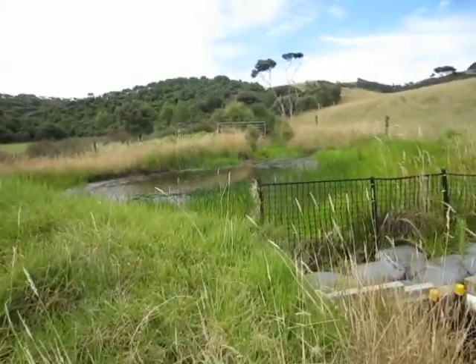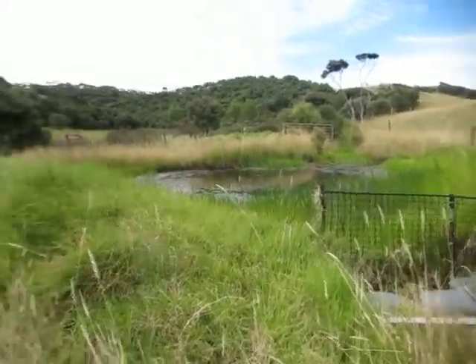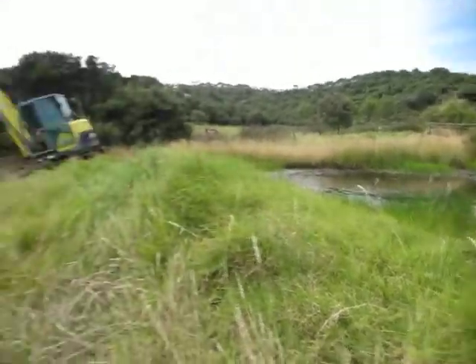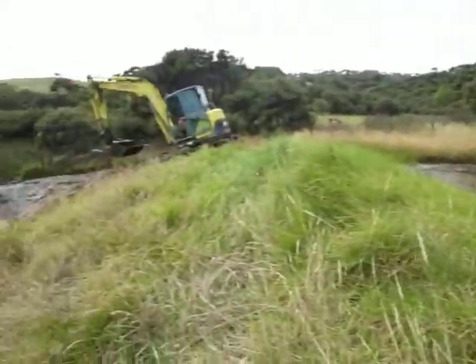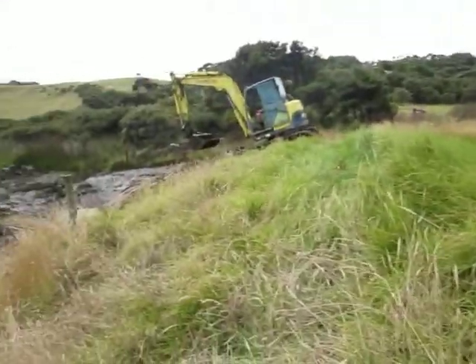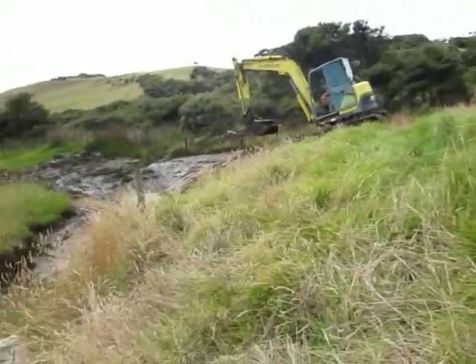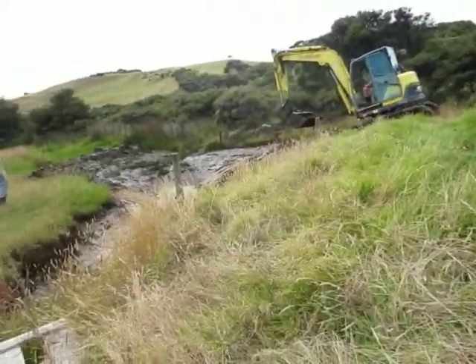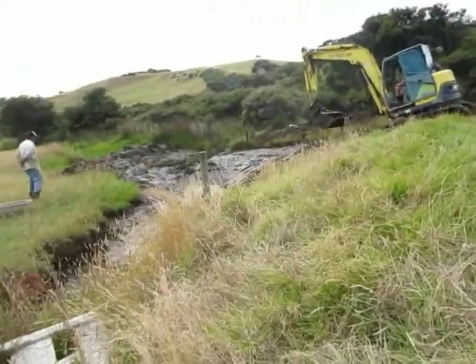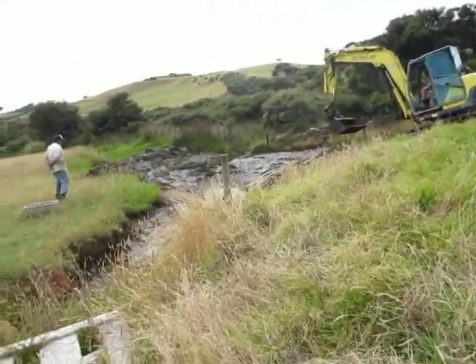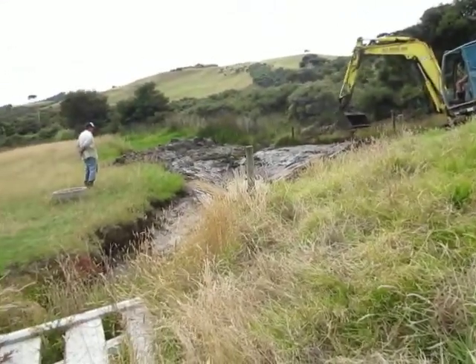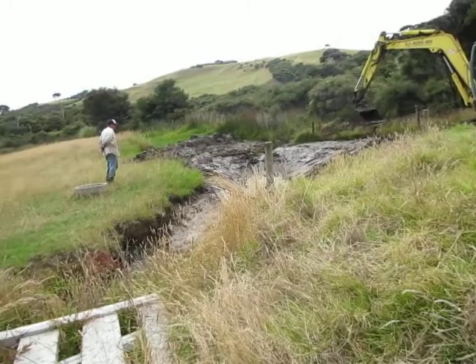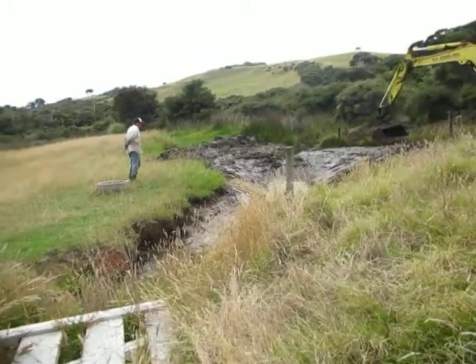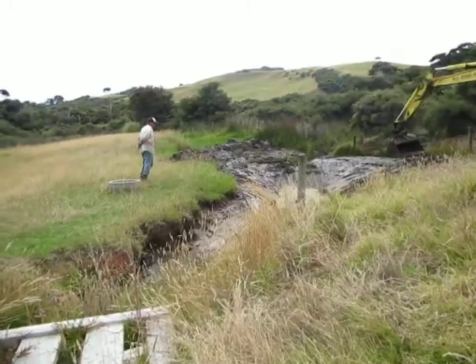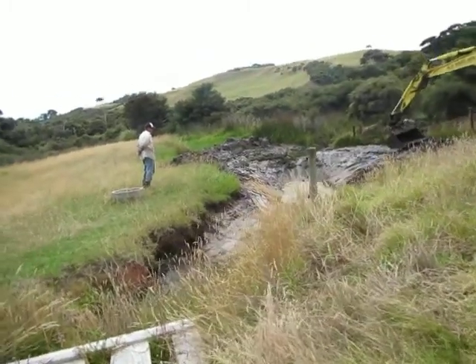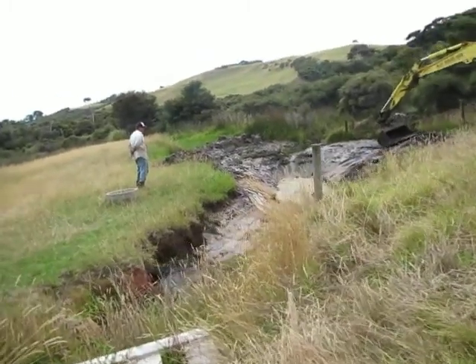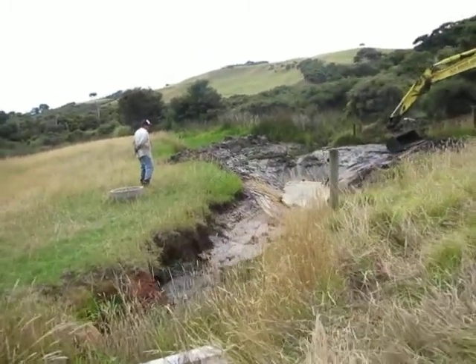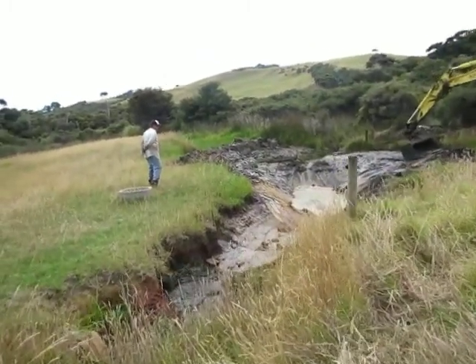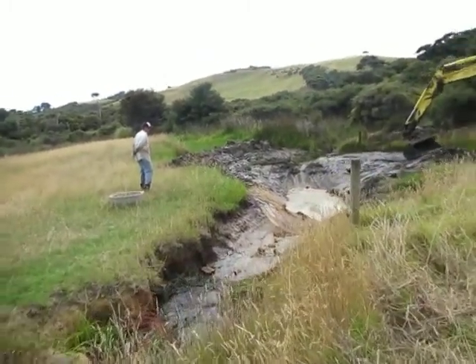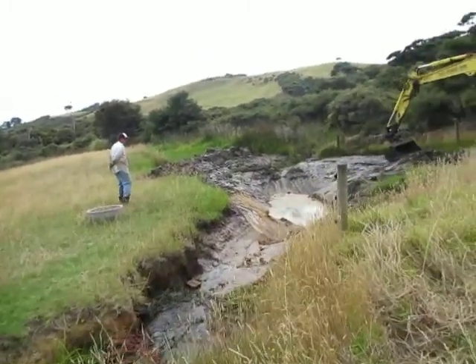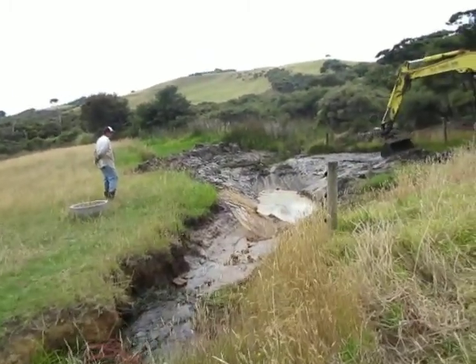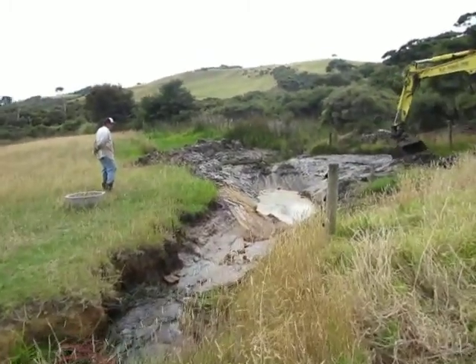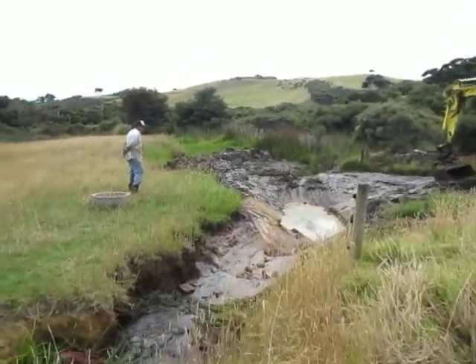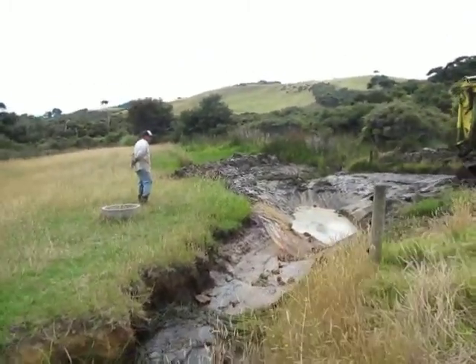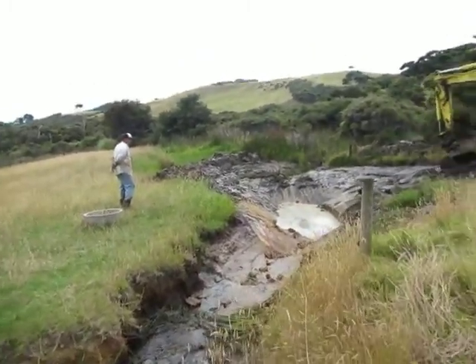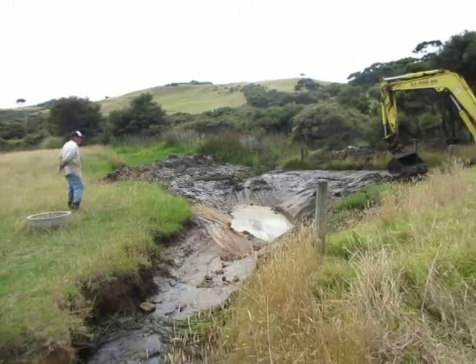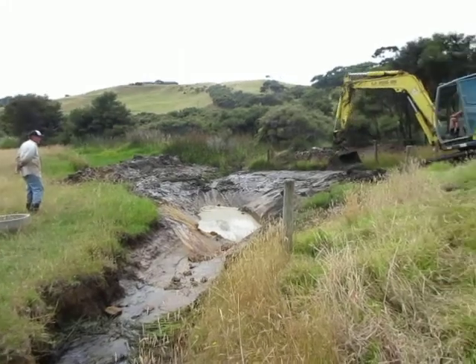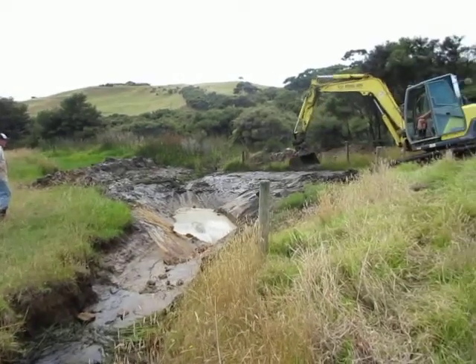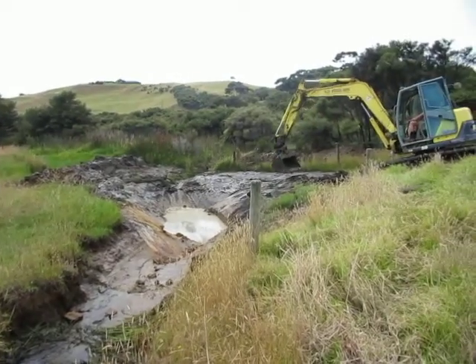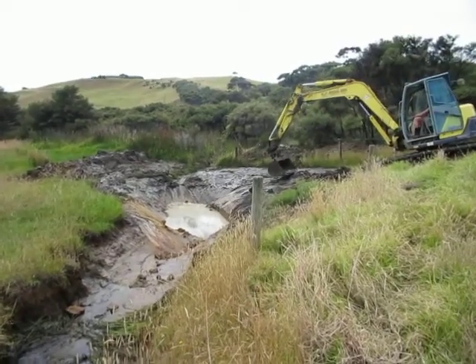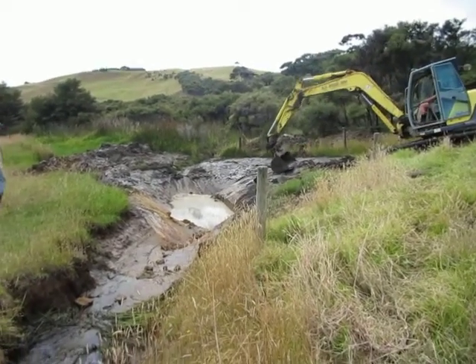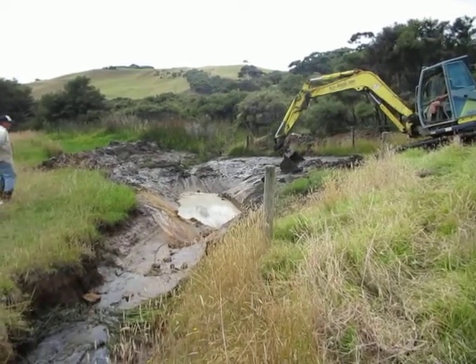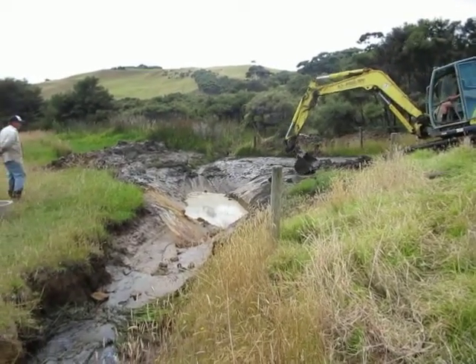Now we've got this secondary one so that the land over beyond where Lawn's standing dries out. And the cows can come in here and drink the water.